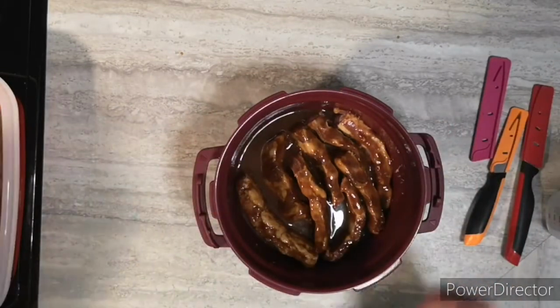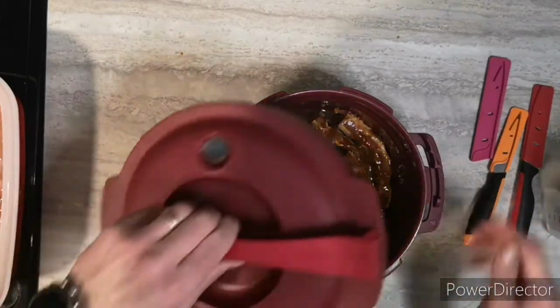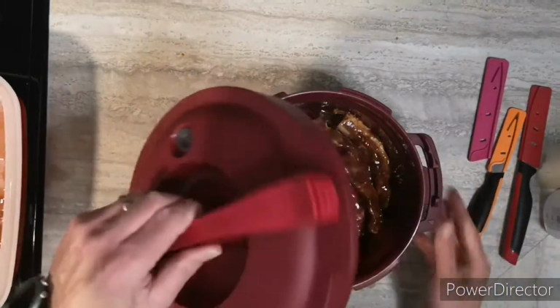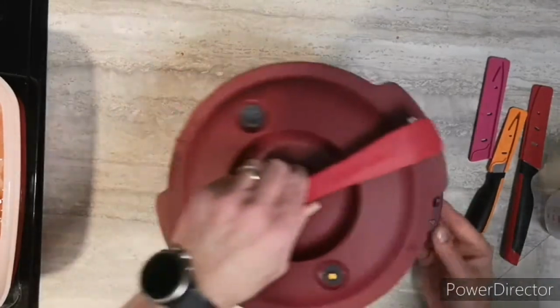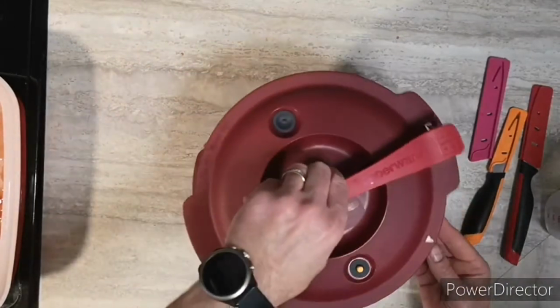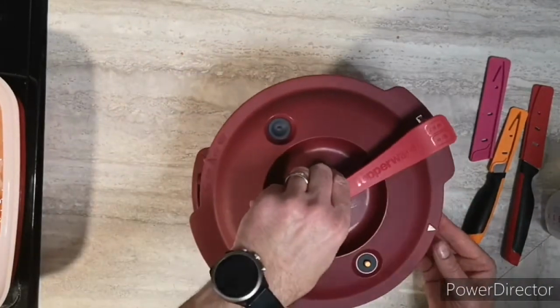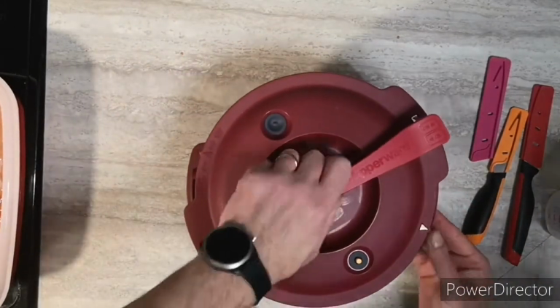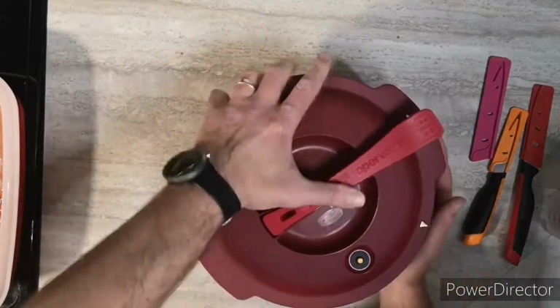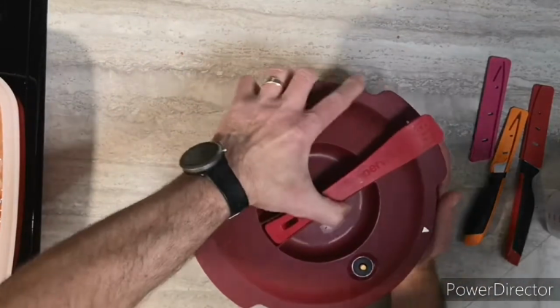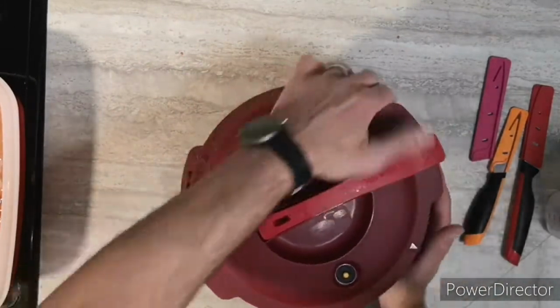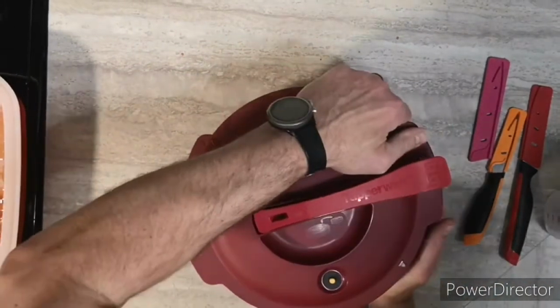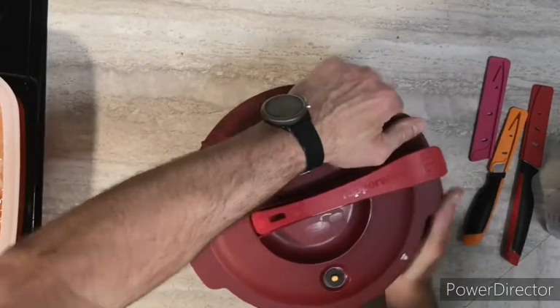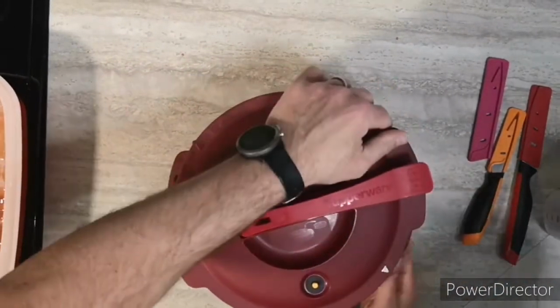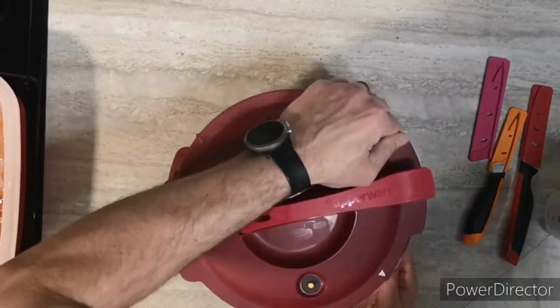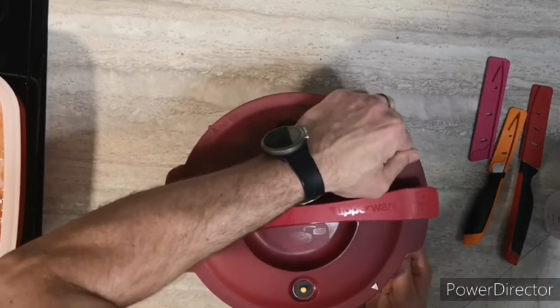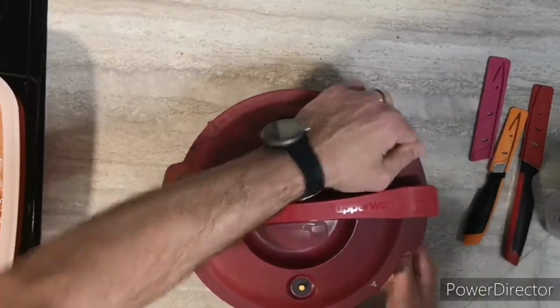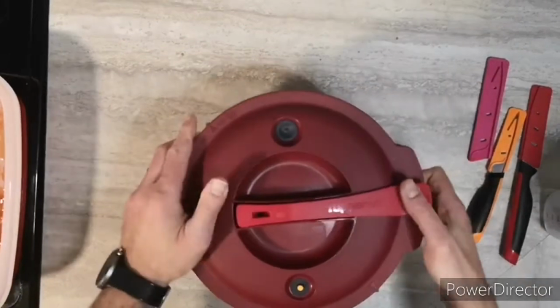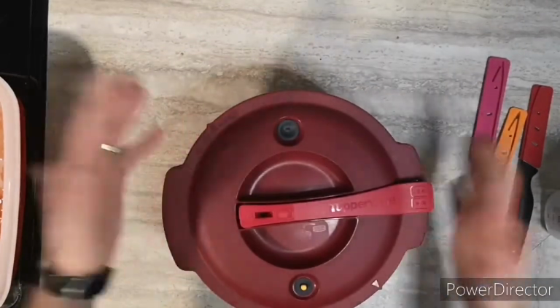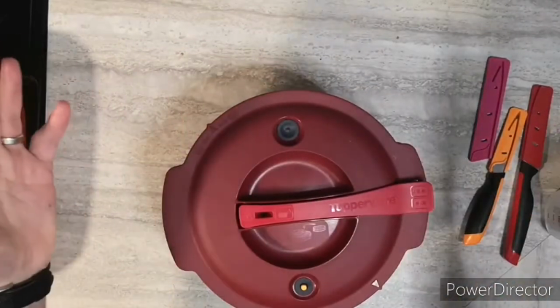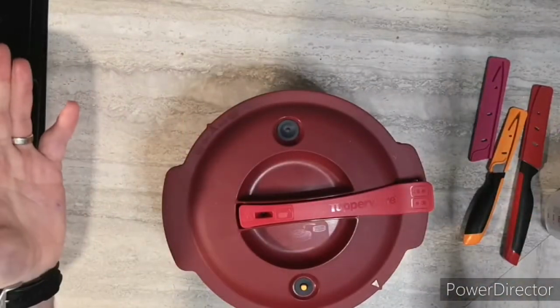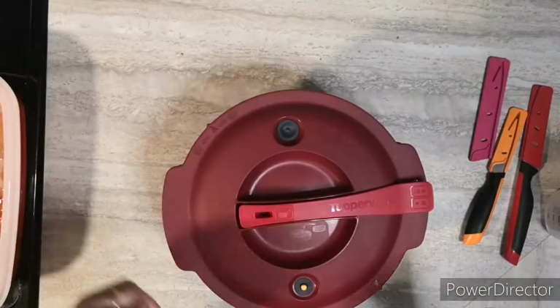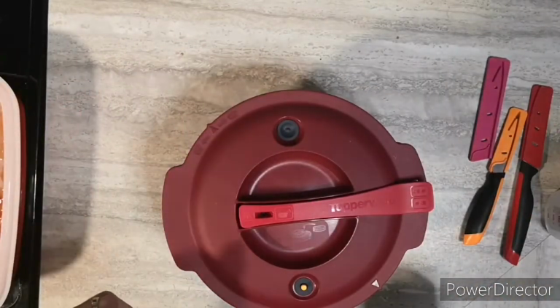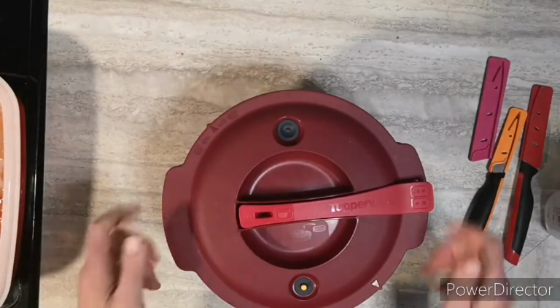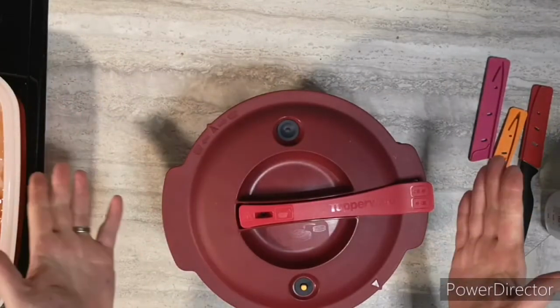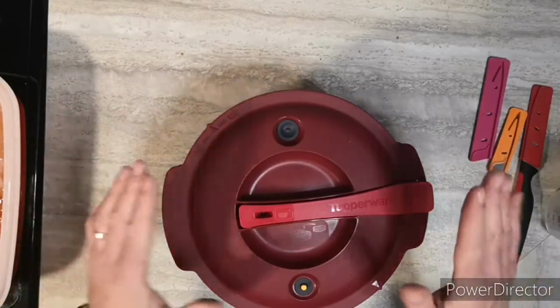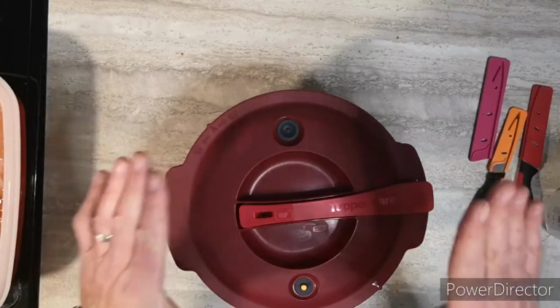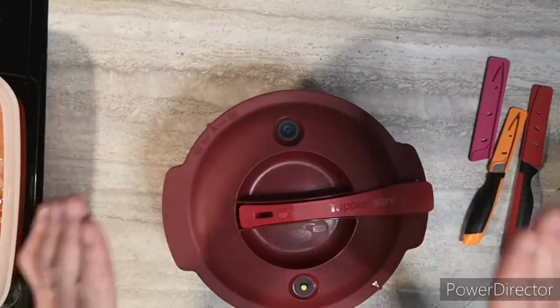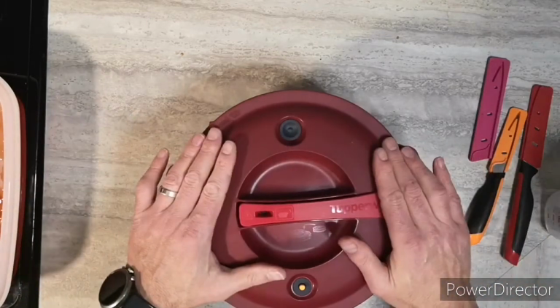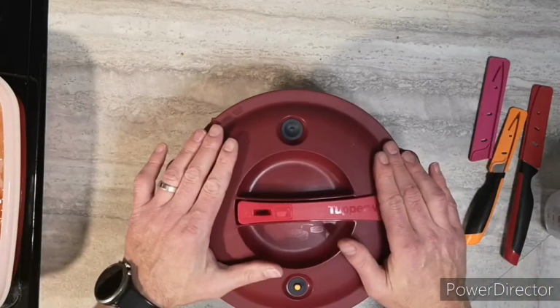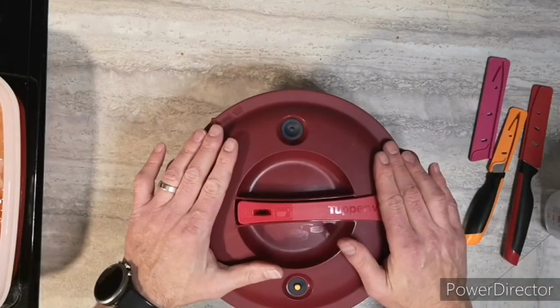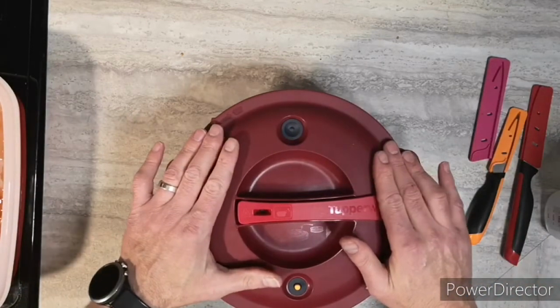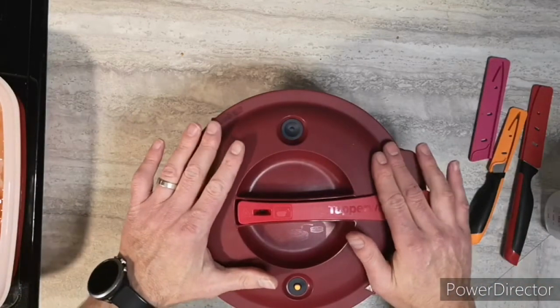Let's lock it up and line it with the arrow, then just close it tight. It's done and ready to go into the microwave. I'll have it in the microwave for about 20 to 25 minutes.